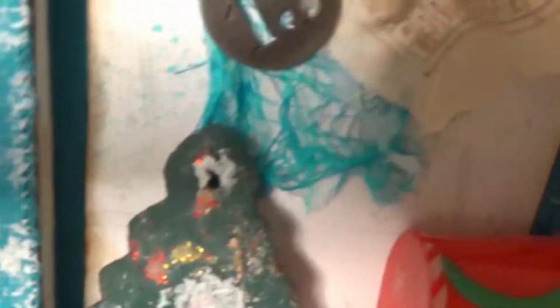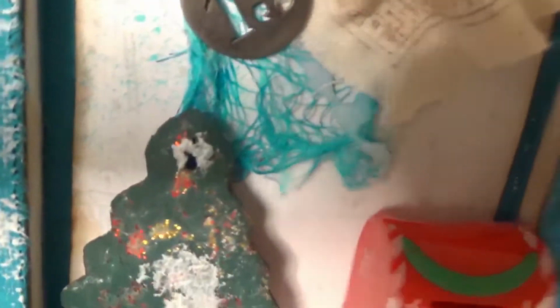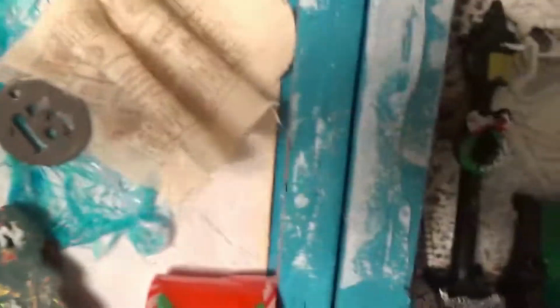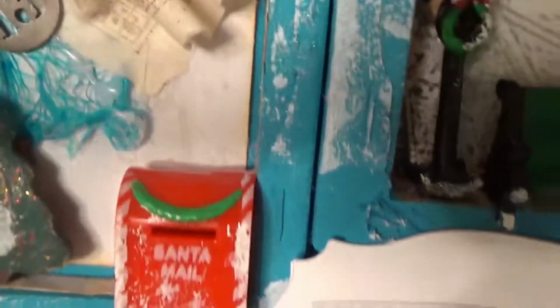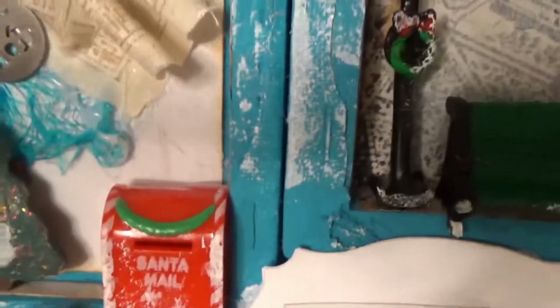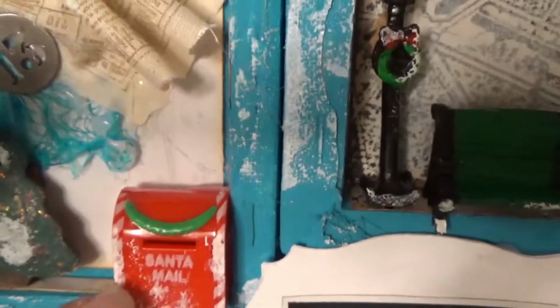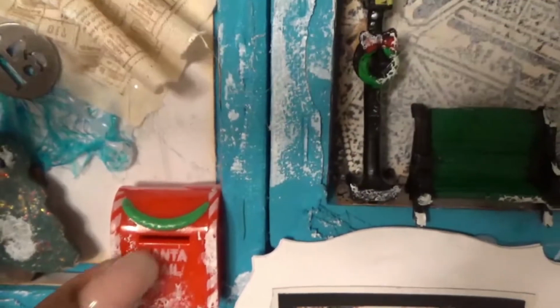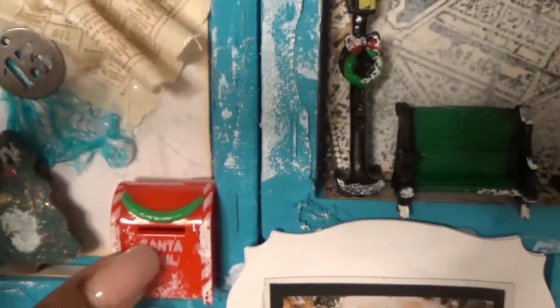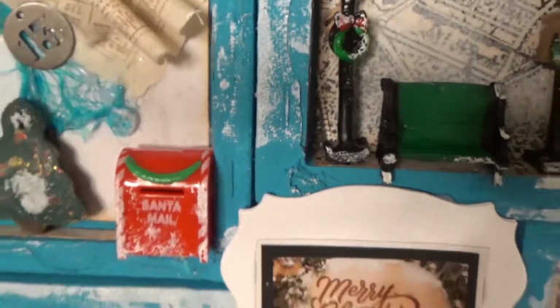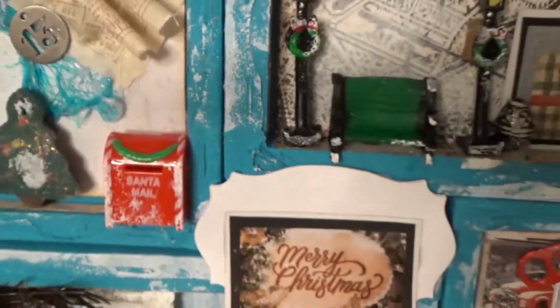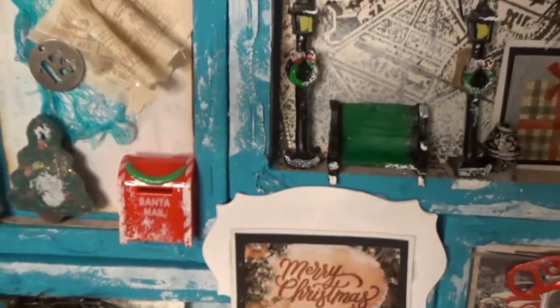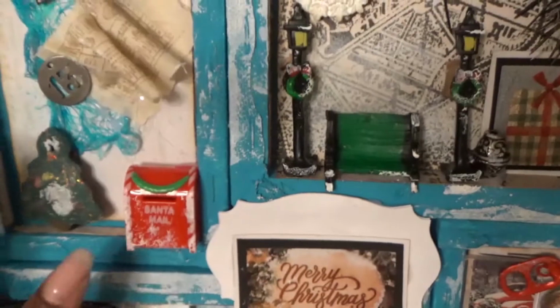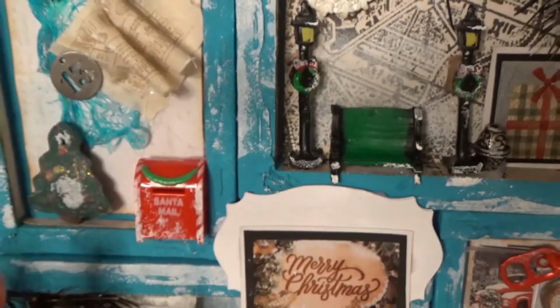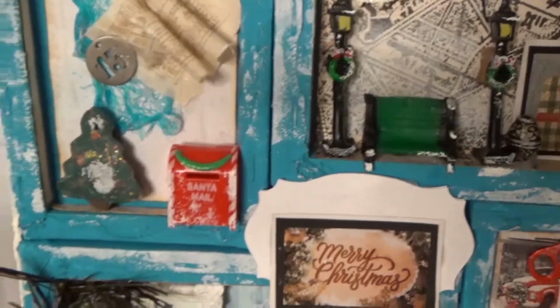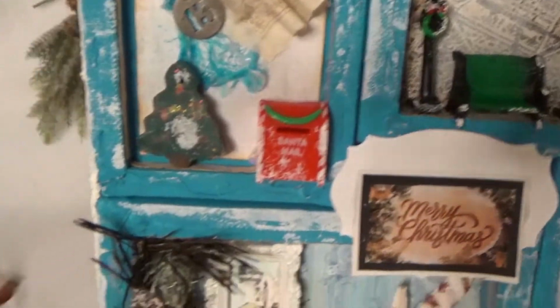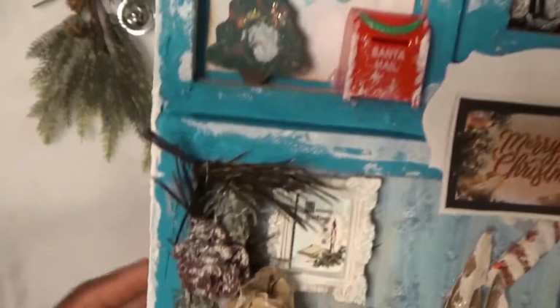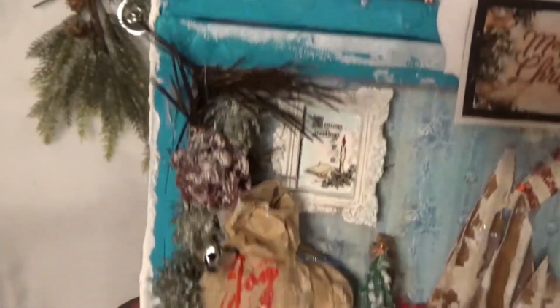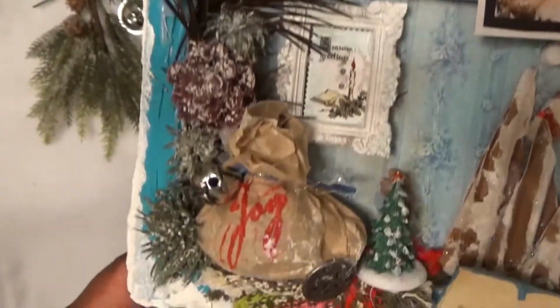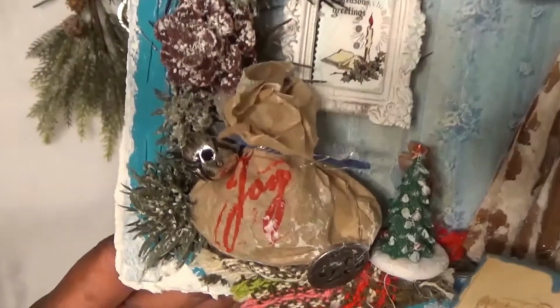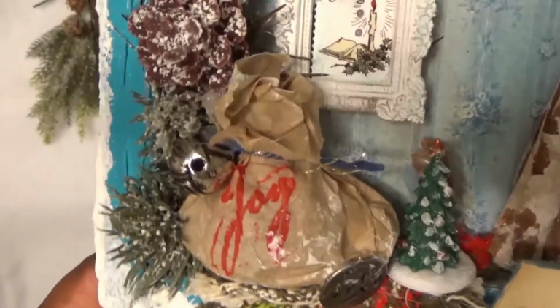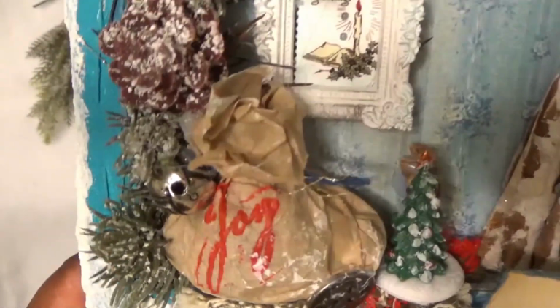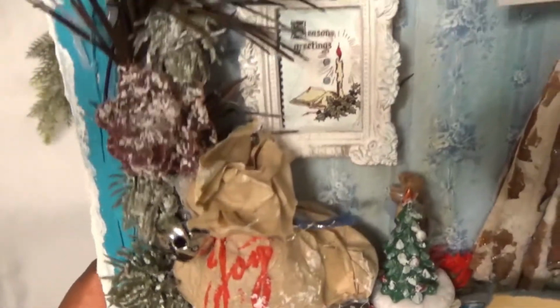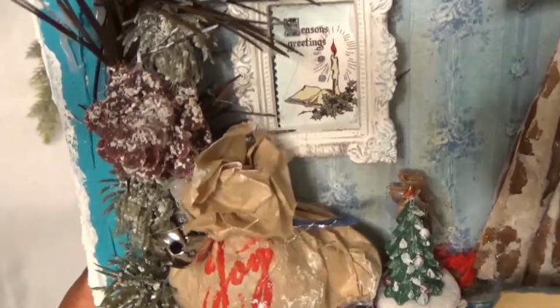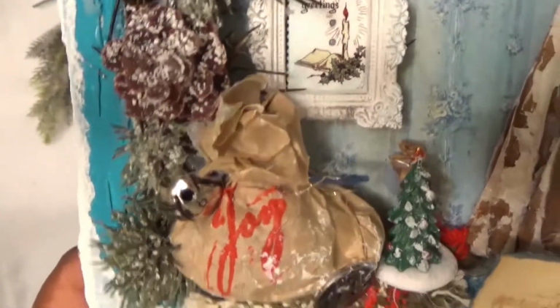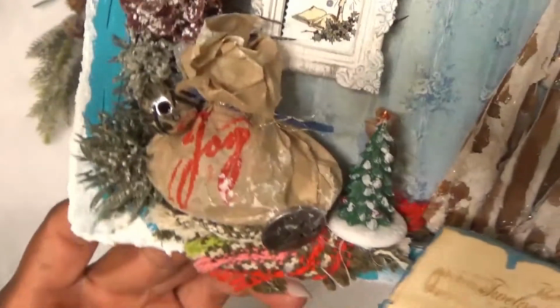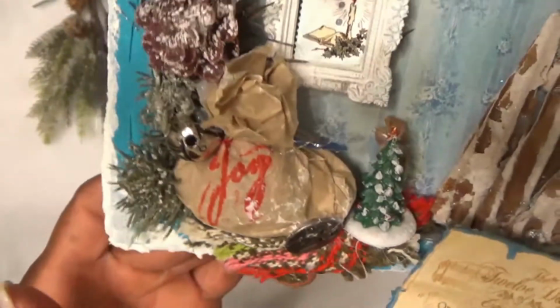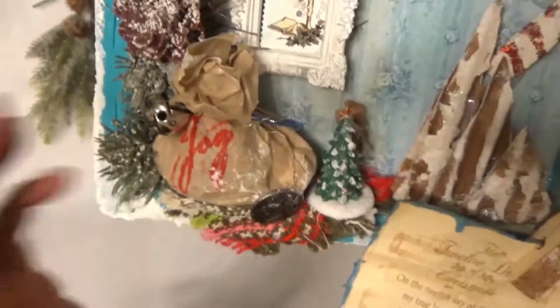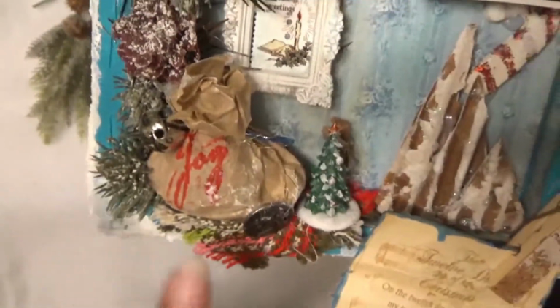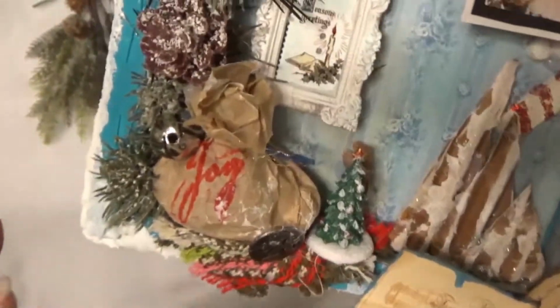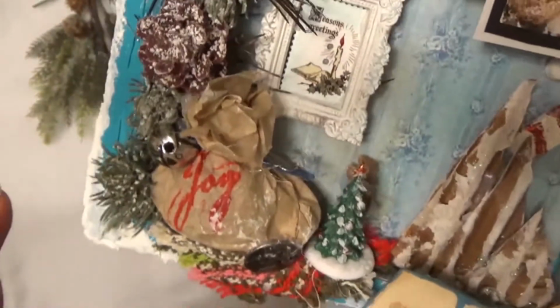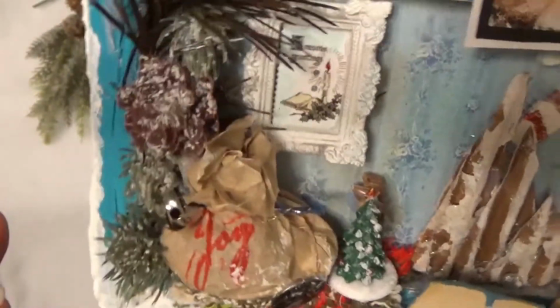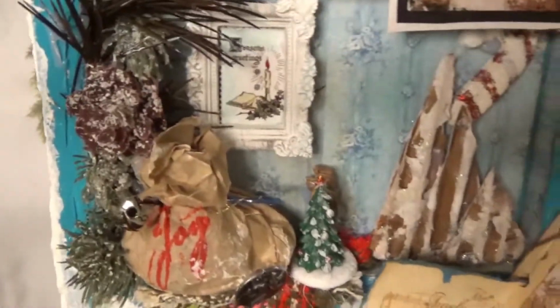Then we have this little Santa mail — it's part of a little grouping I got from the Dollar Tree. Coming on down here, I think this is probably one of my favorite sections.